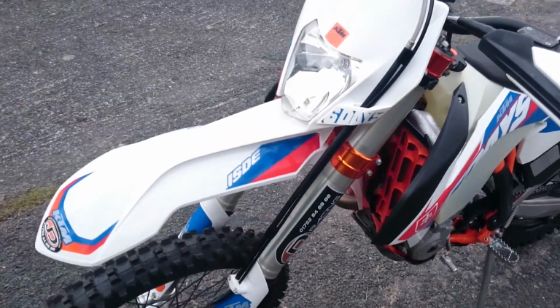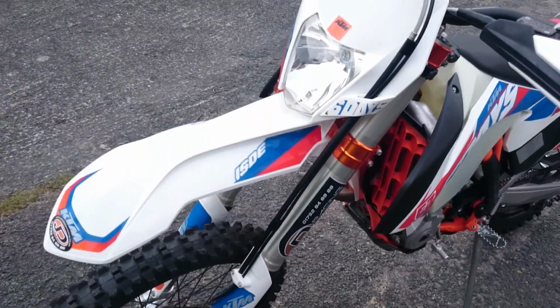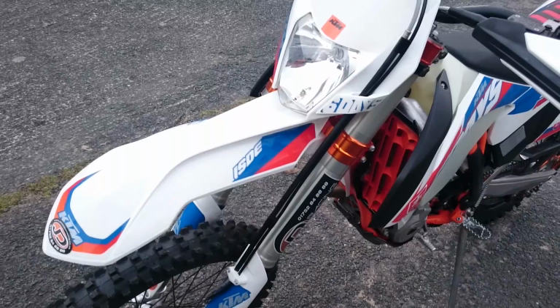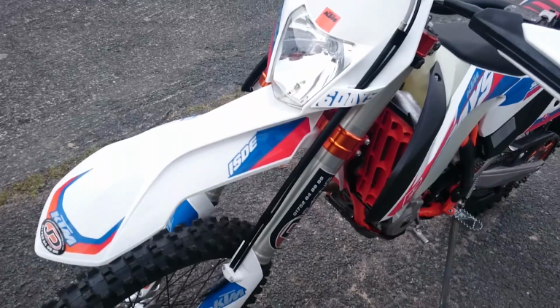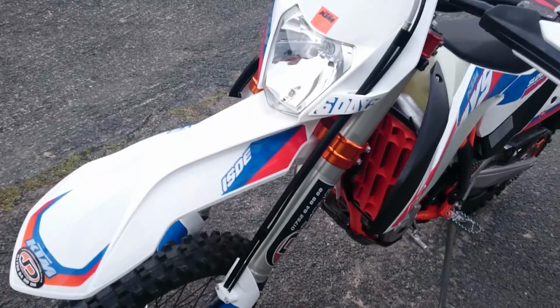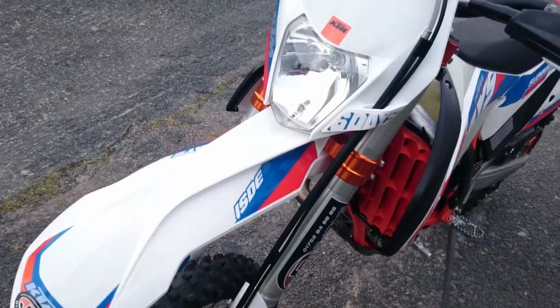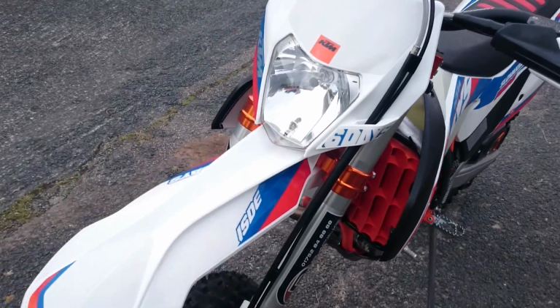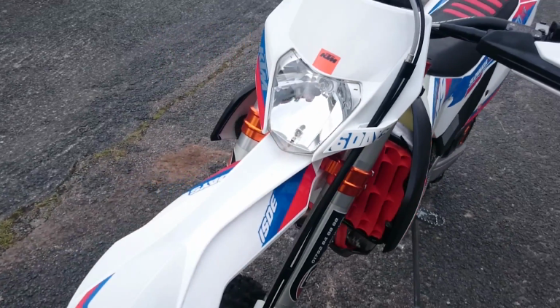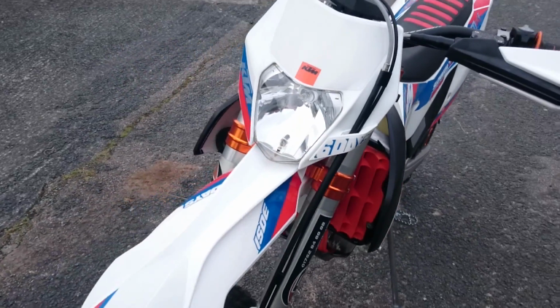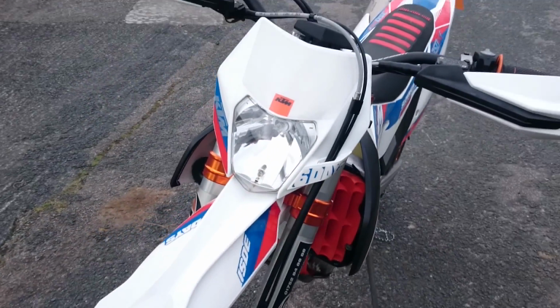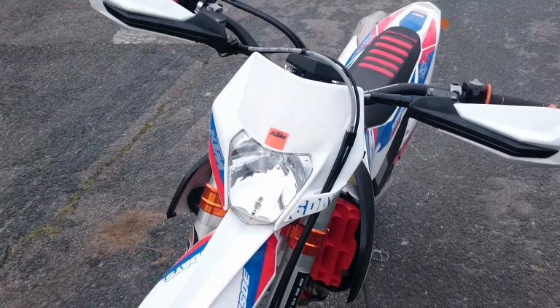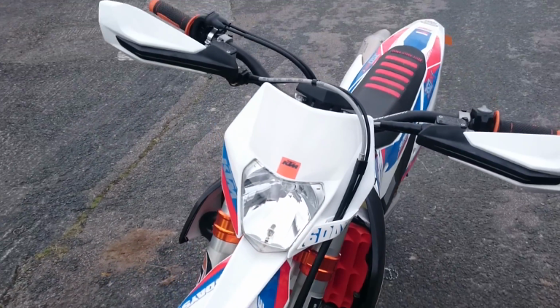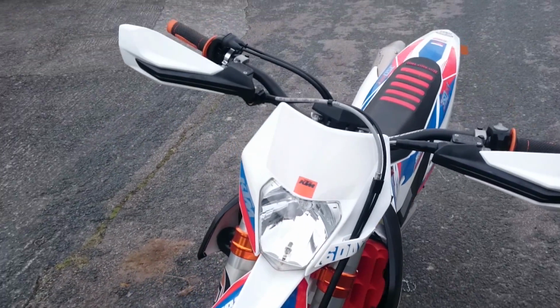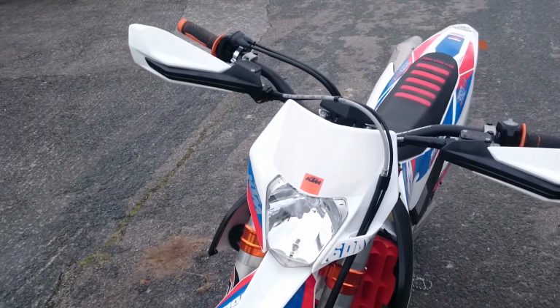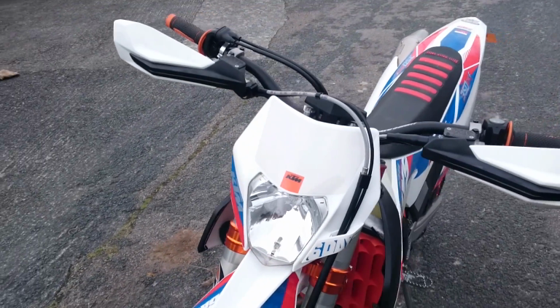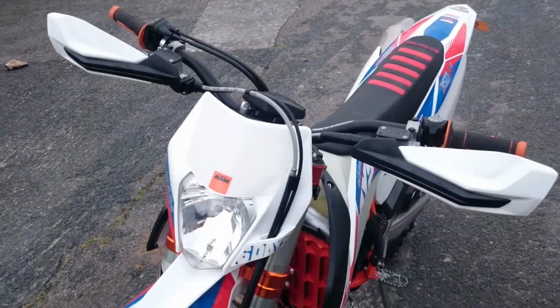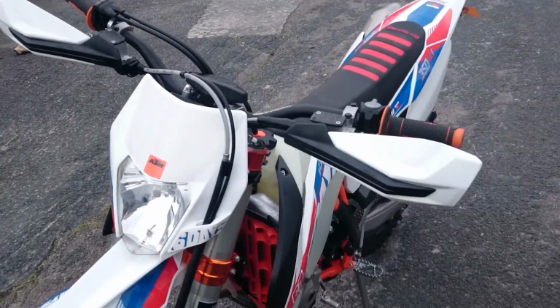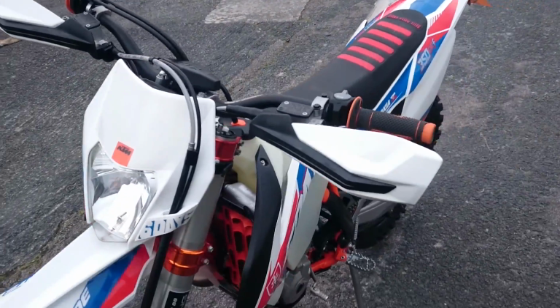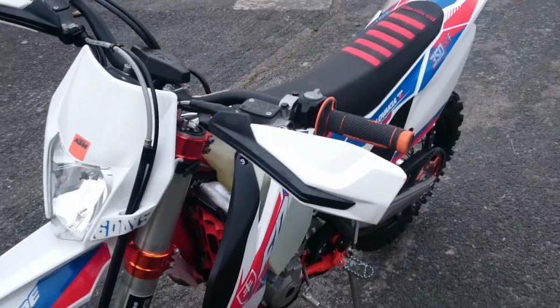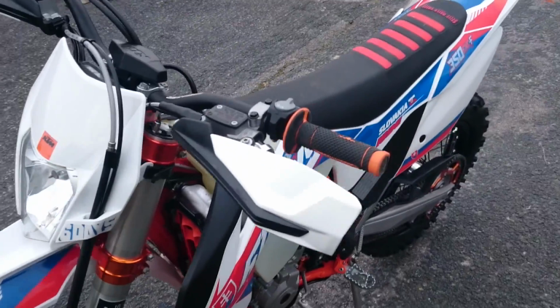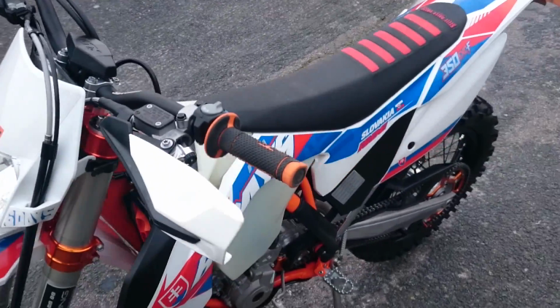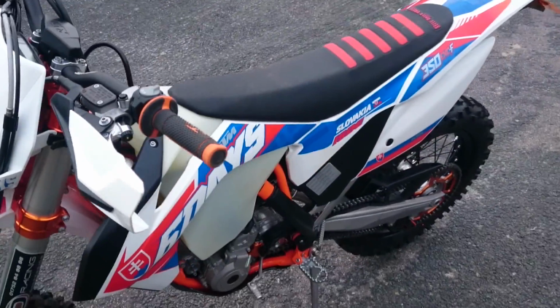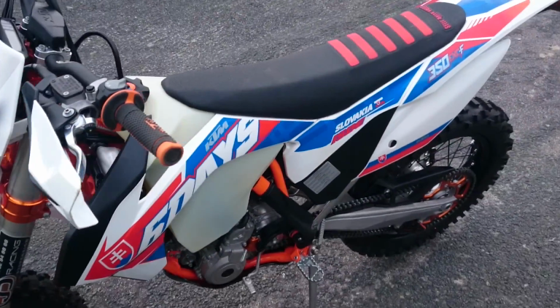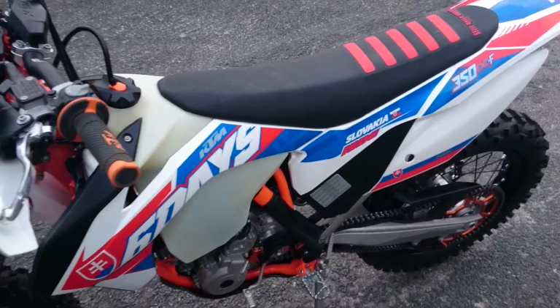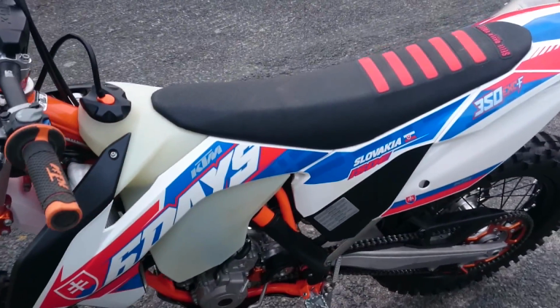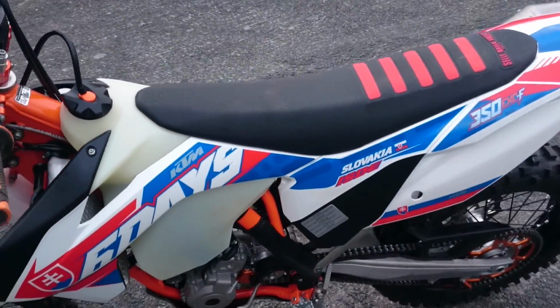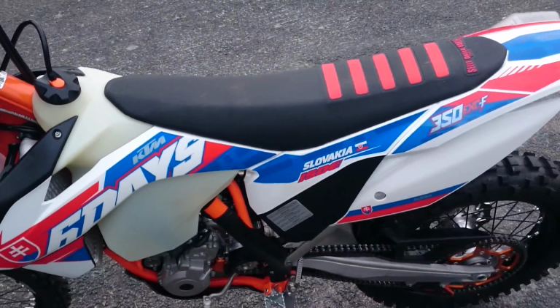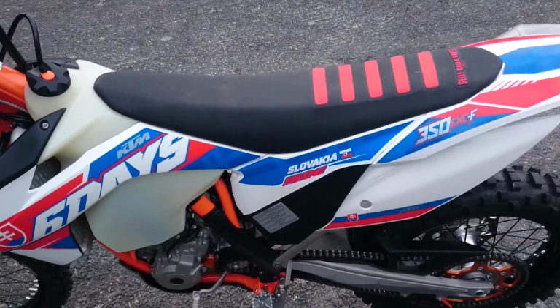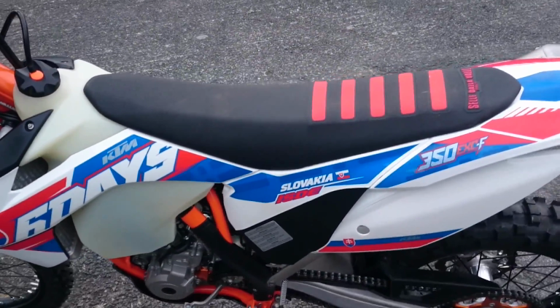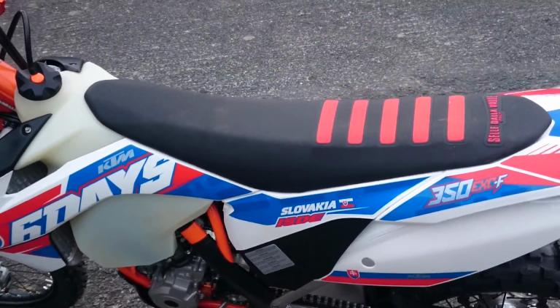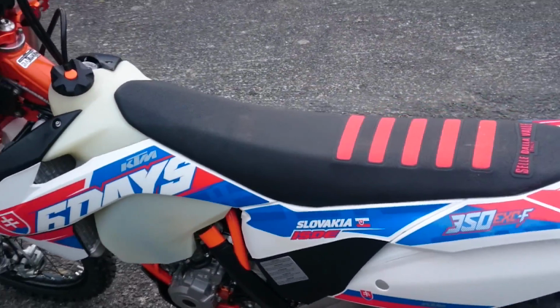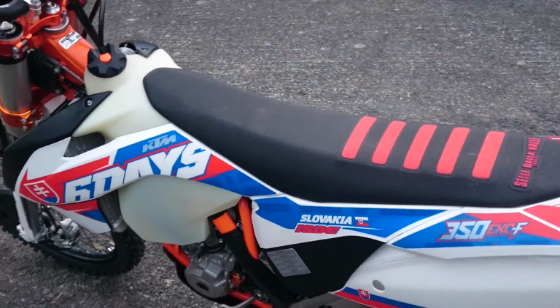Super clean bike - really good saving on a new one. It's the one that everyone wants: the 350 four-stroke. Awesome power, amazing little bike.